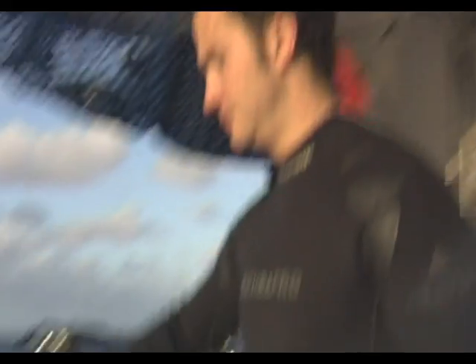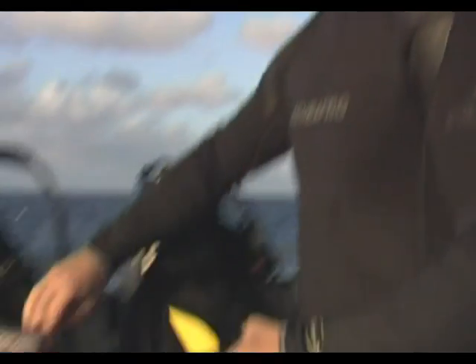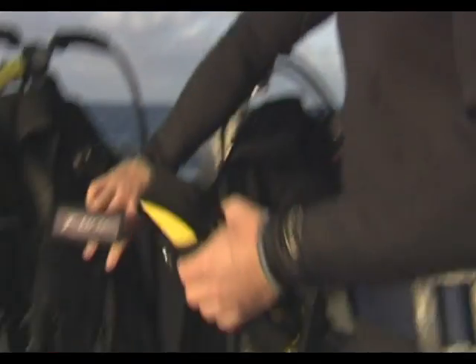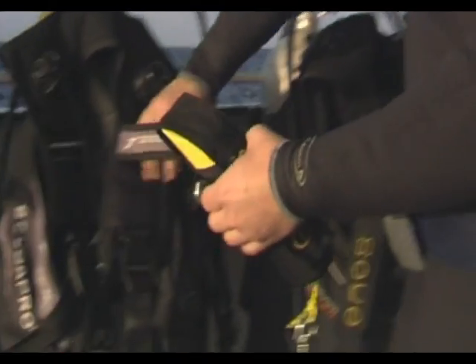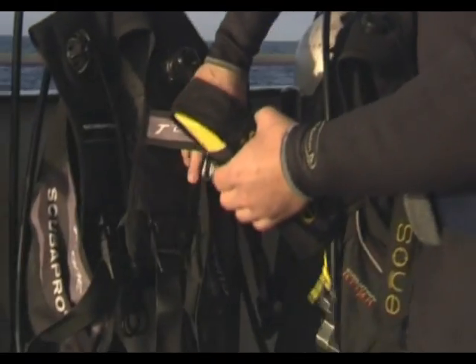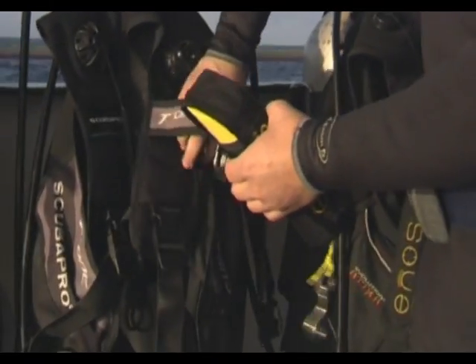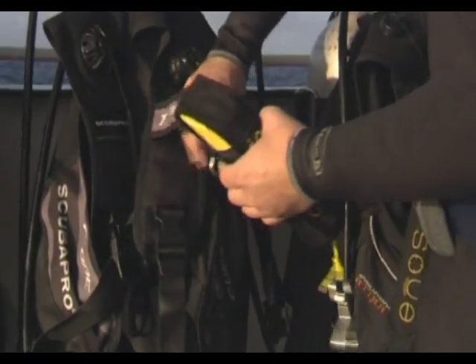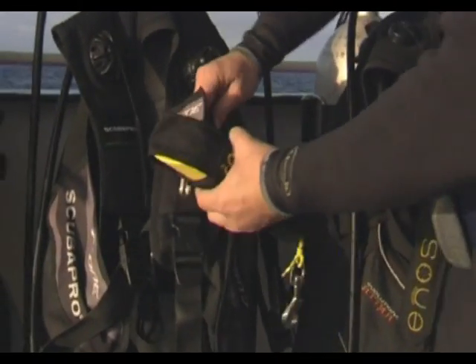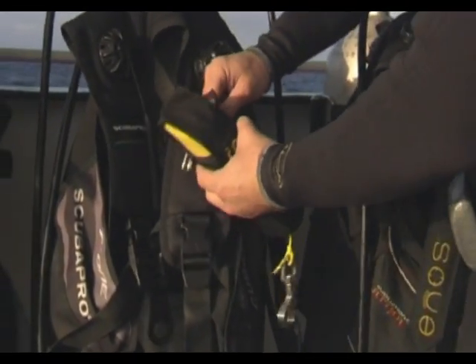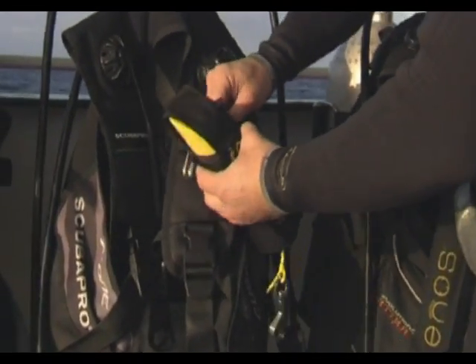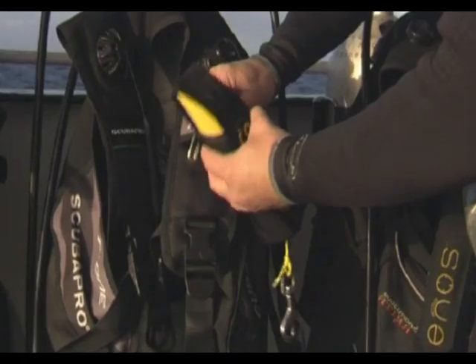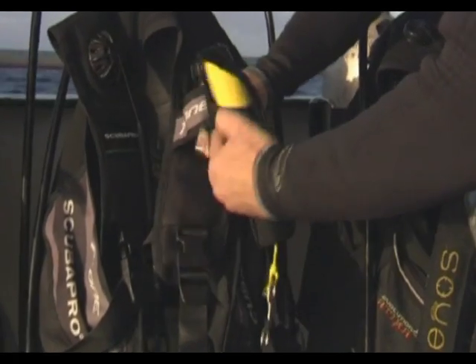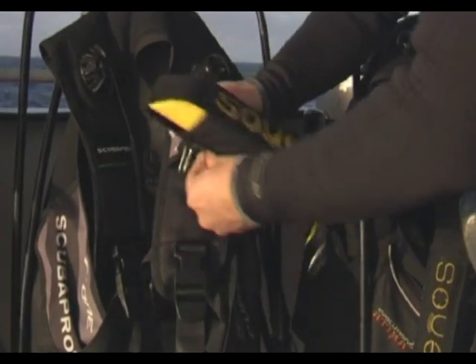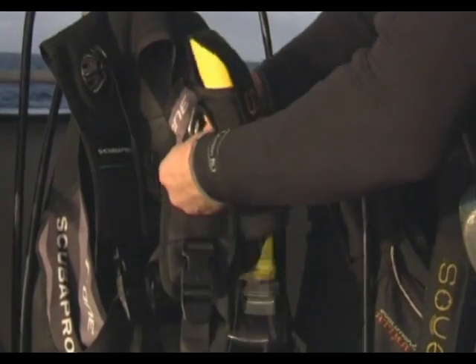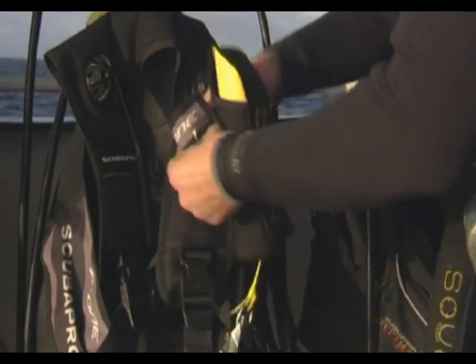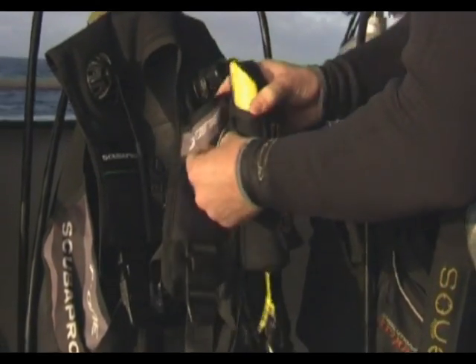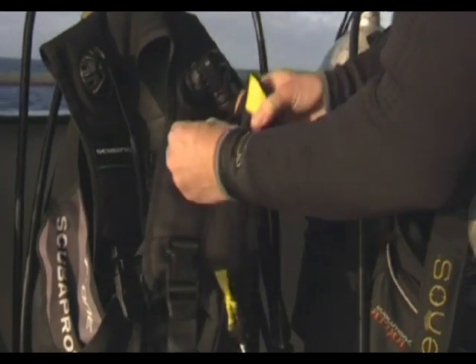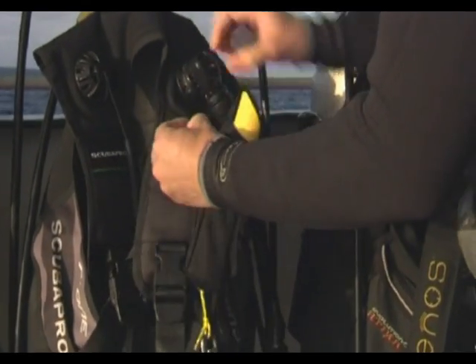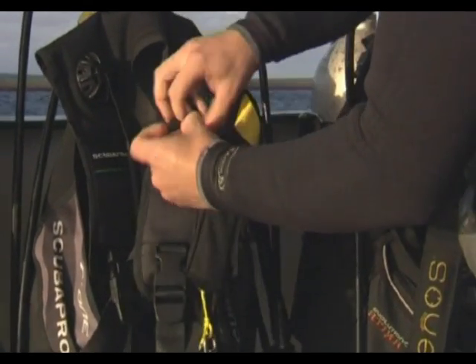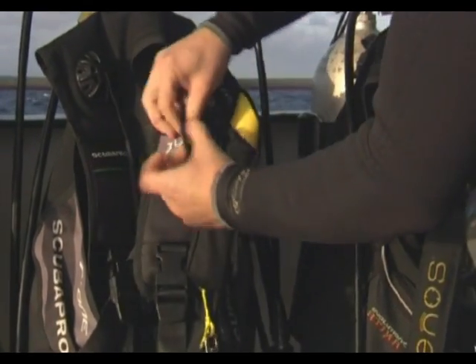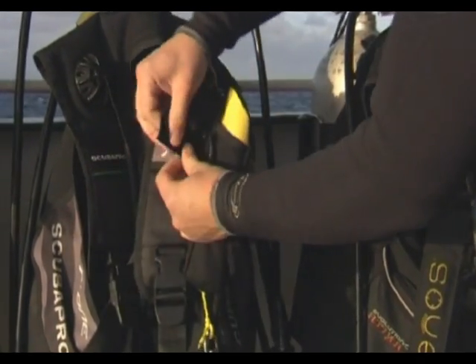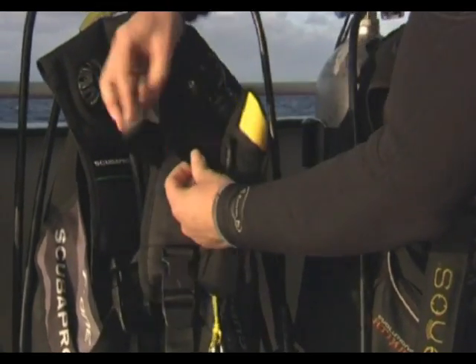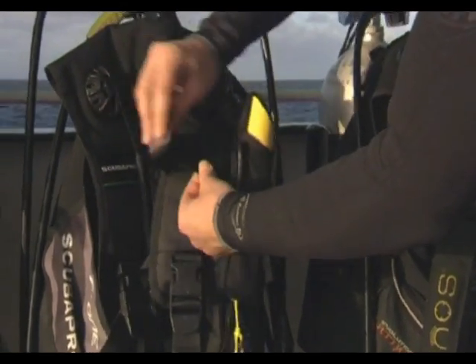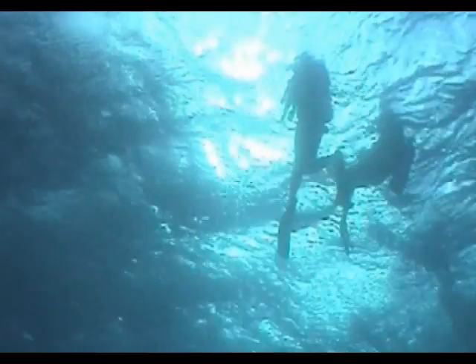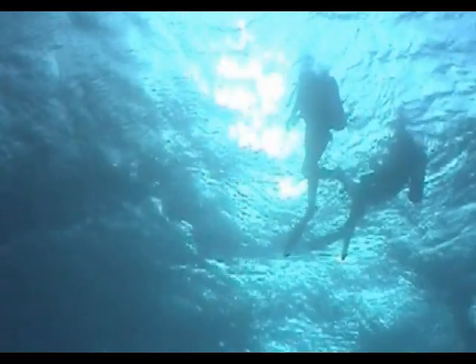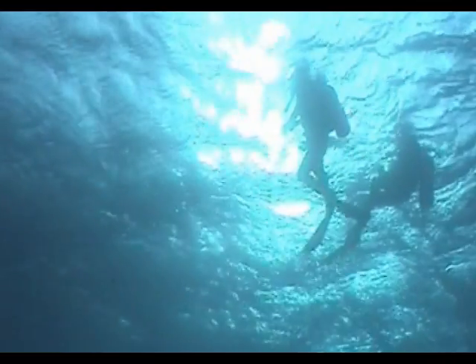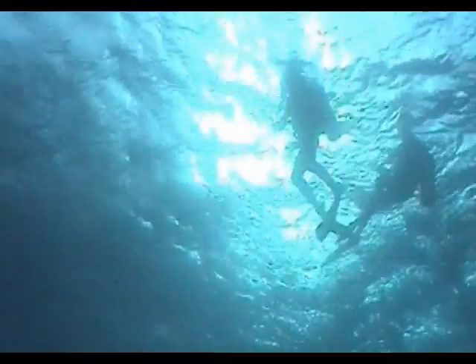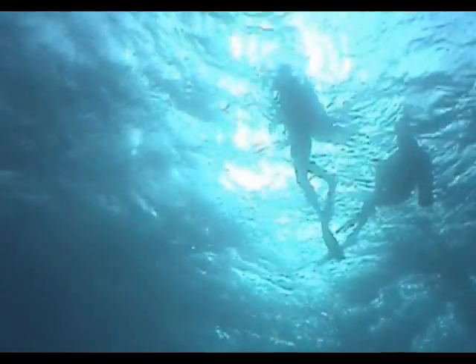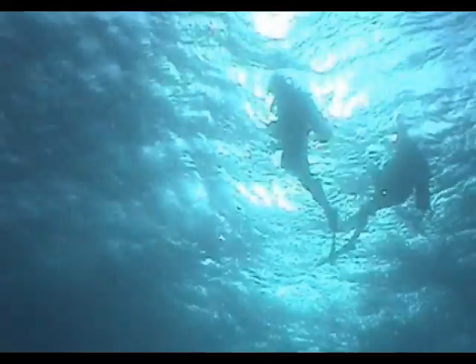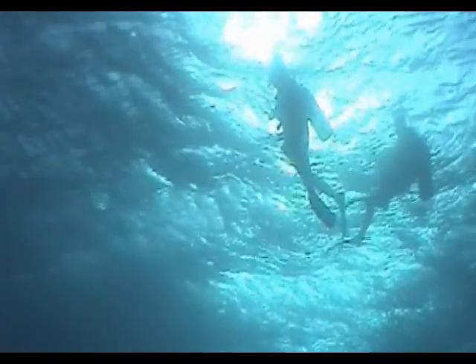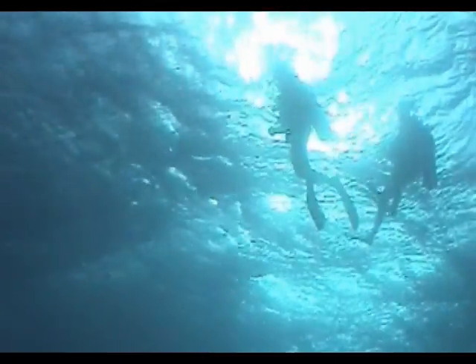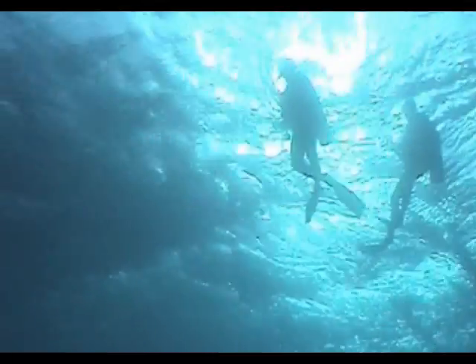Each diver carries their own portable ENOS transmitter. It's small, light, and easily fits into your pocket. And since it is pressure tested to 100 metres, it won't affect the way you dive.